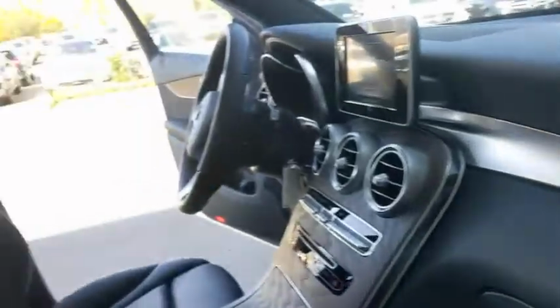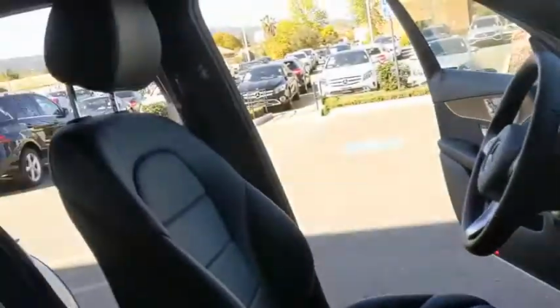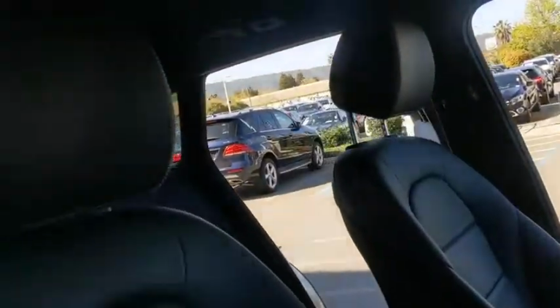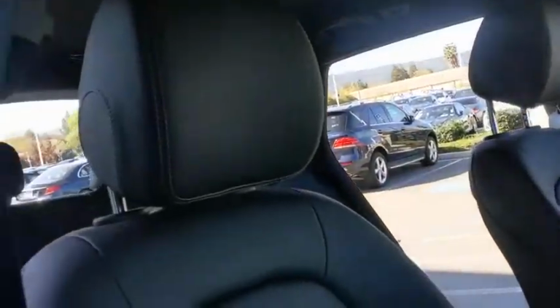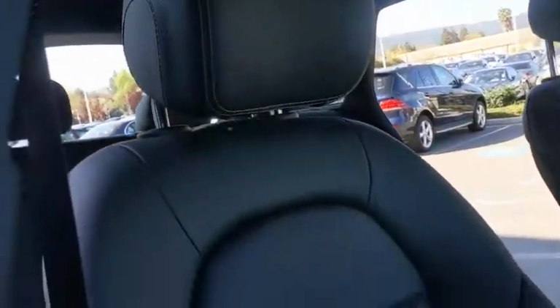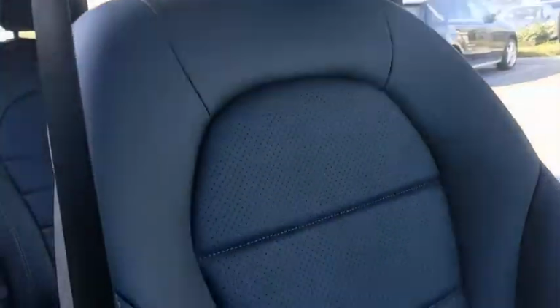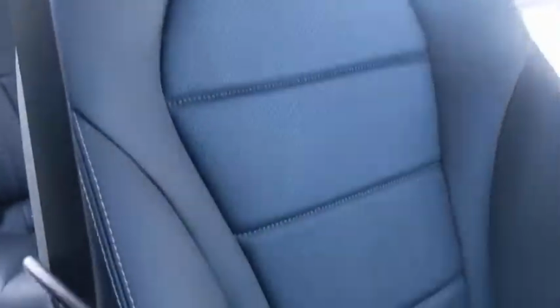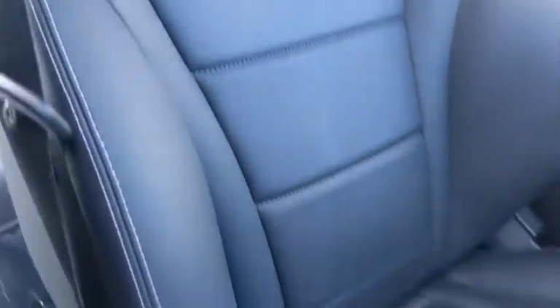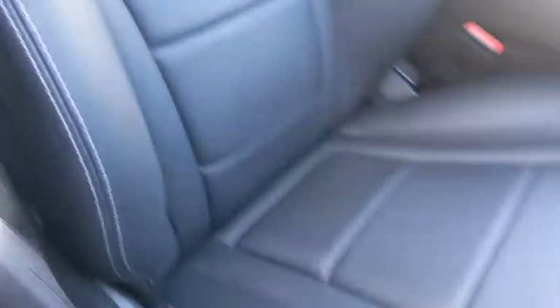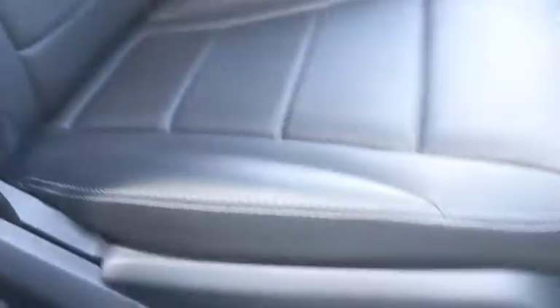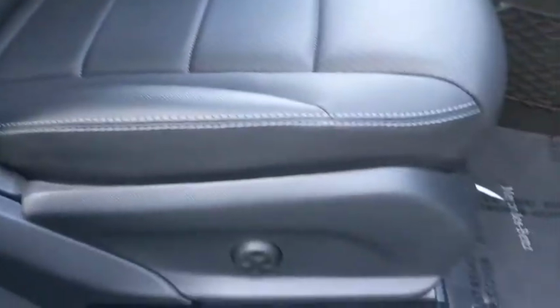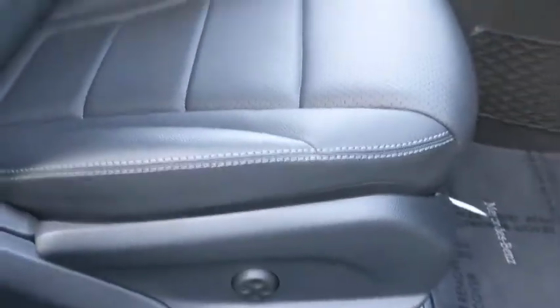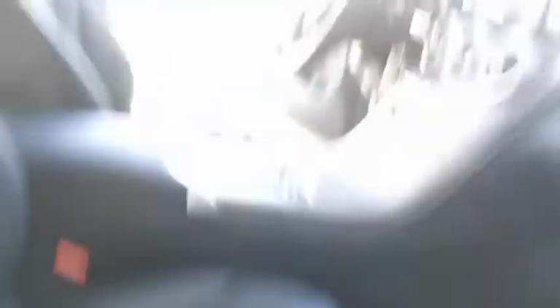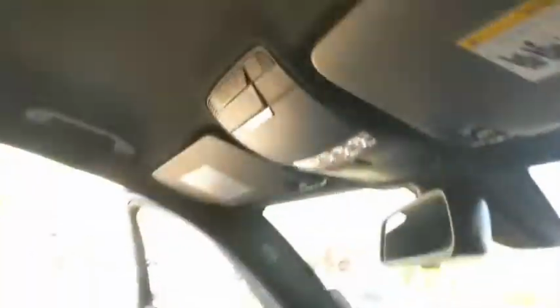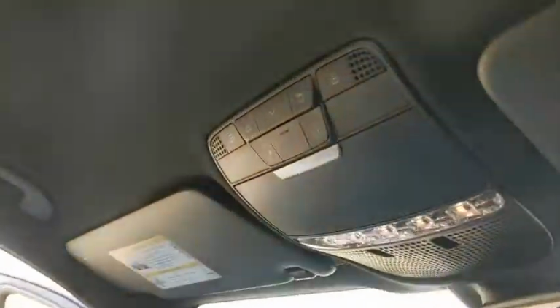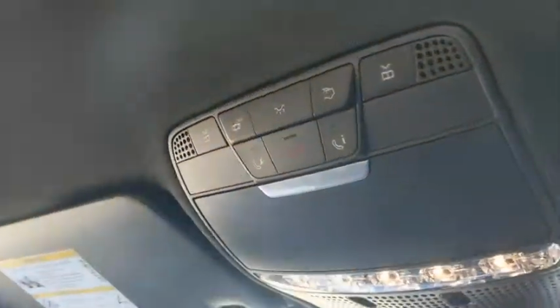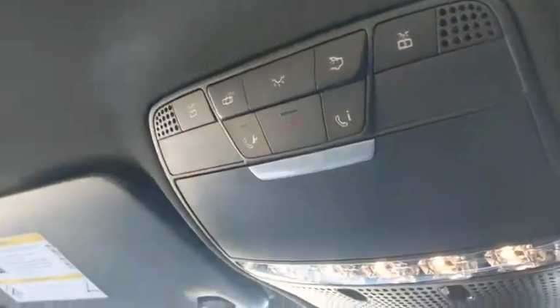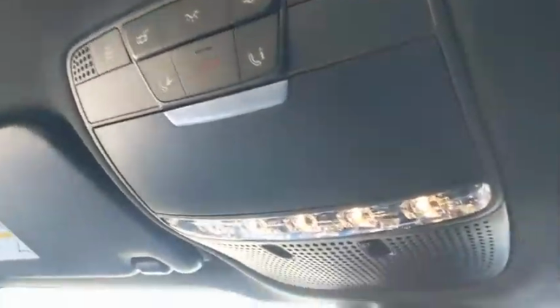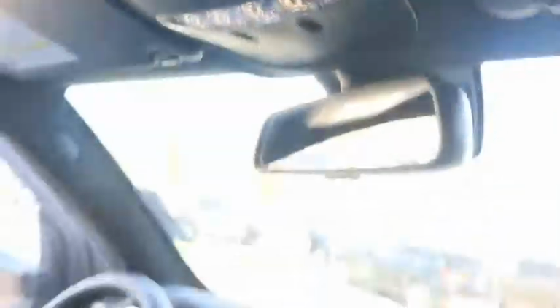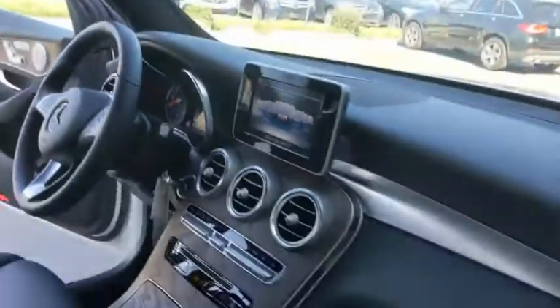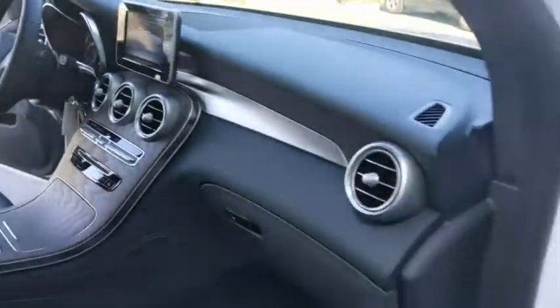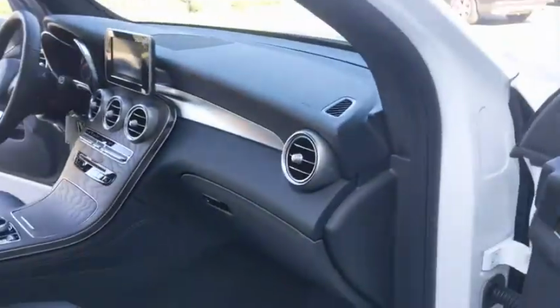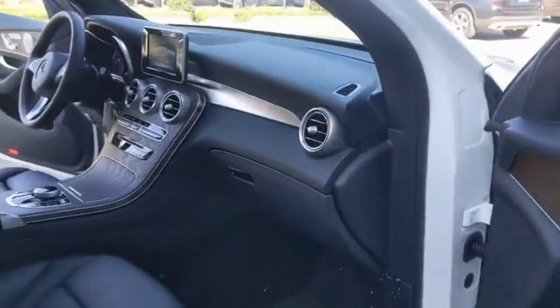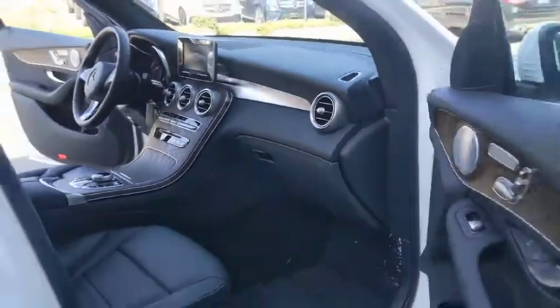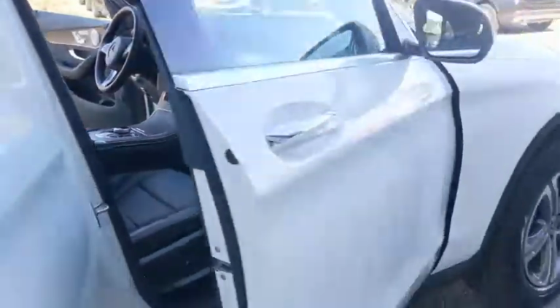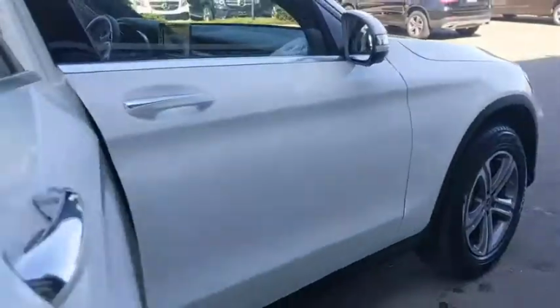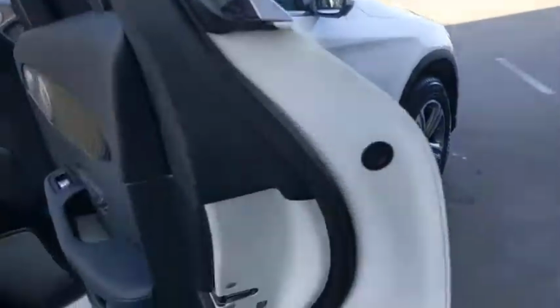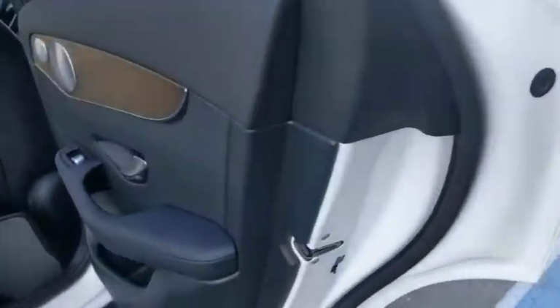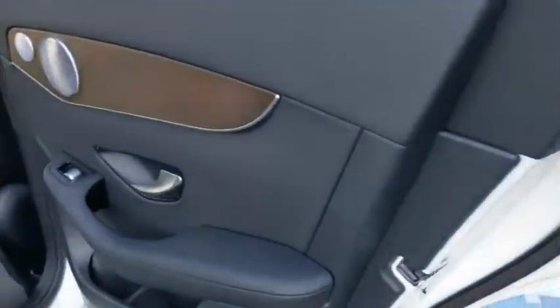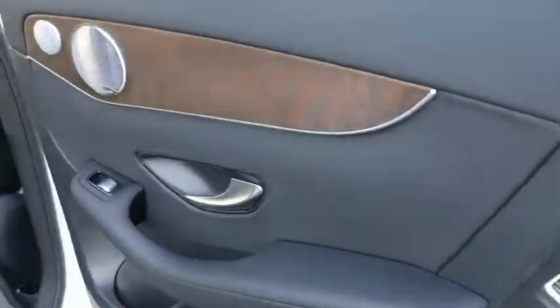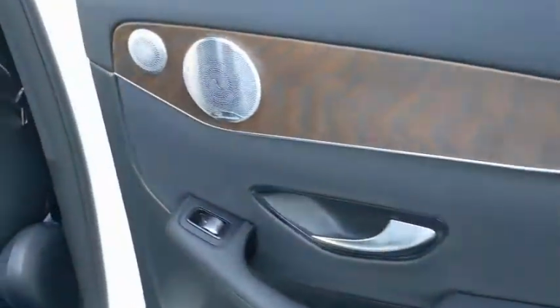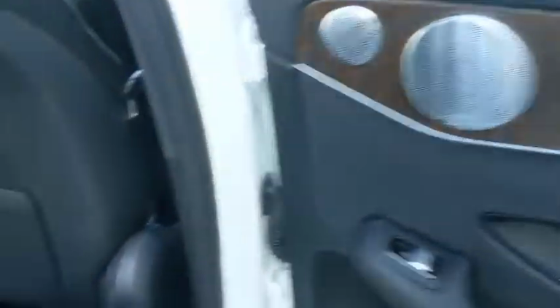Backup camera, anti-lock braking system, power liftgate, steering wheel audio controls, power passenger seat, keyless entry, remote engine start, traction control, stability control, all-wheel drive, Bluetooth.